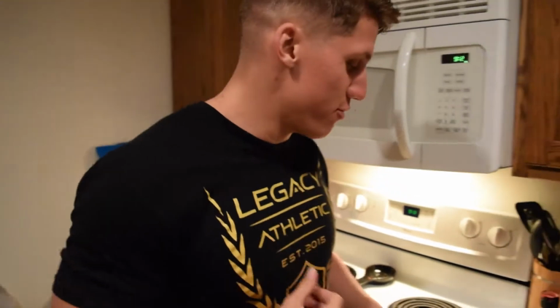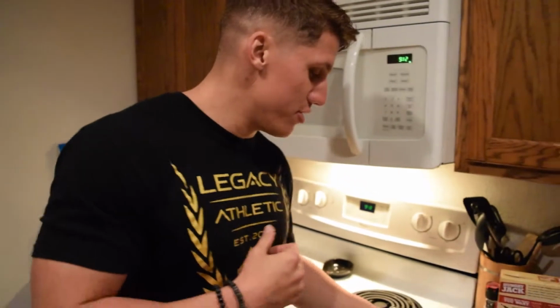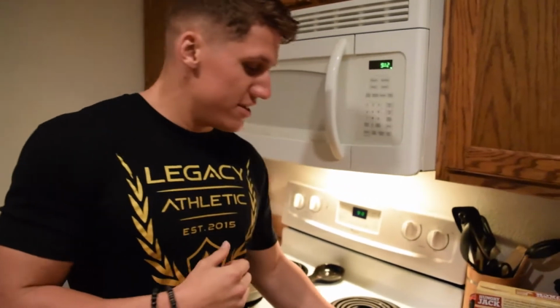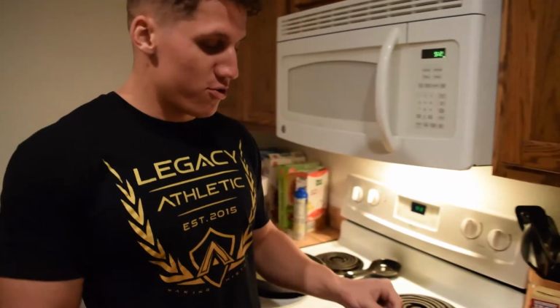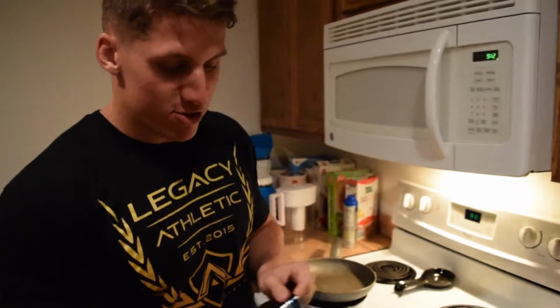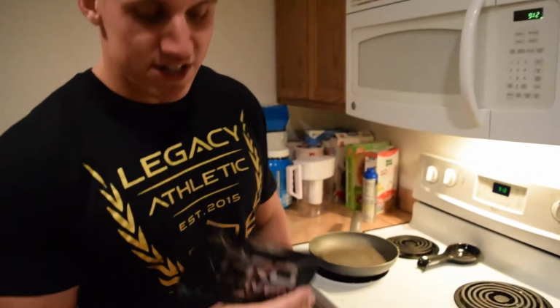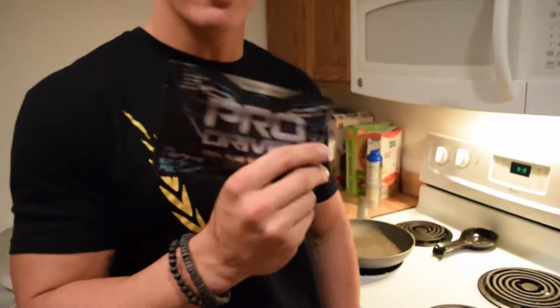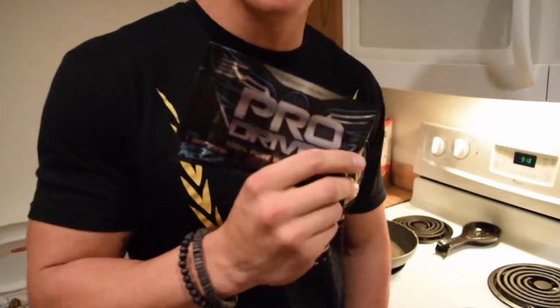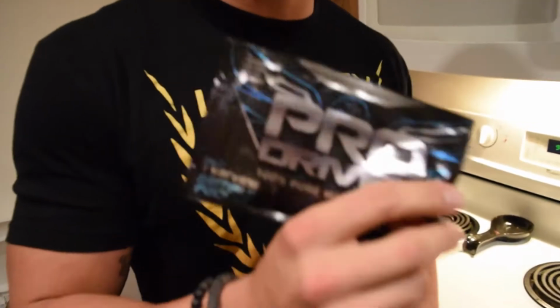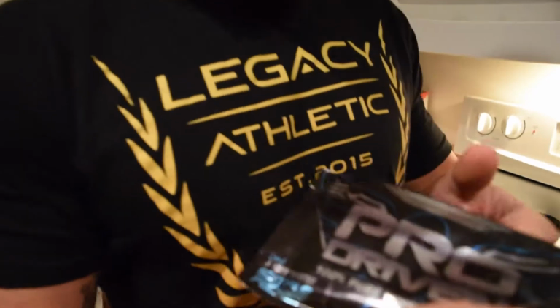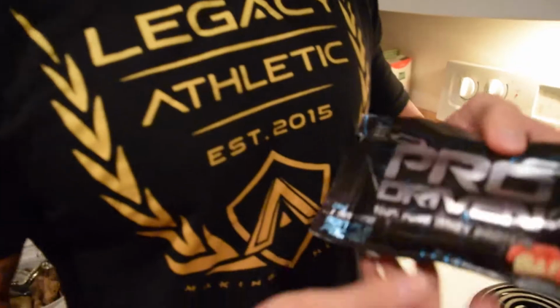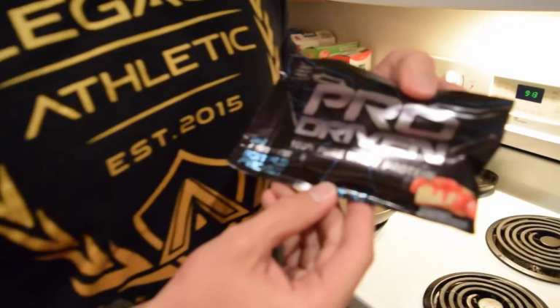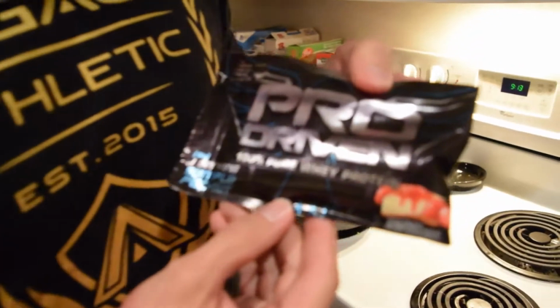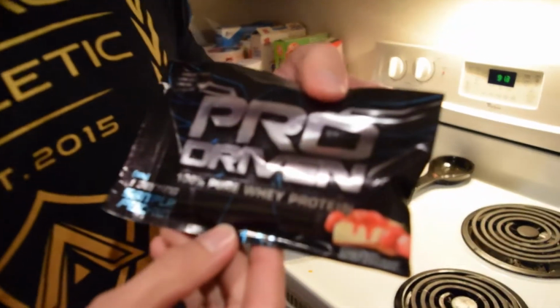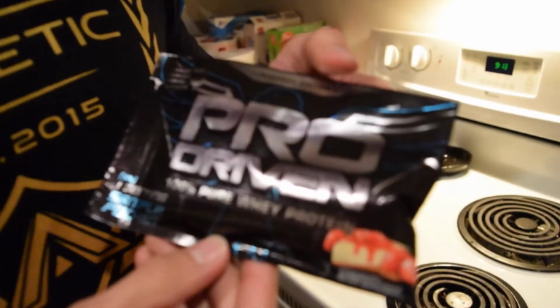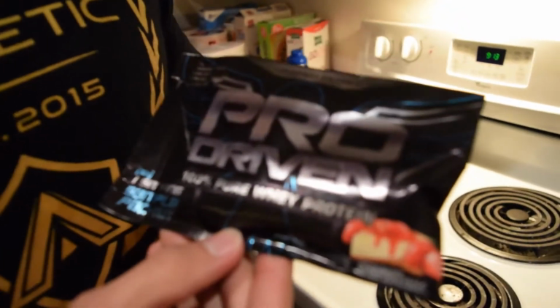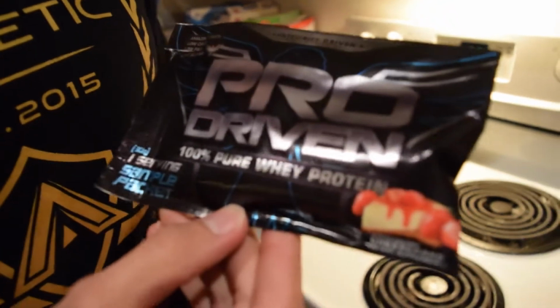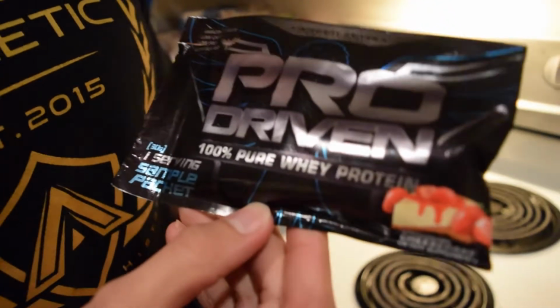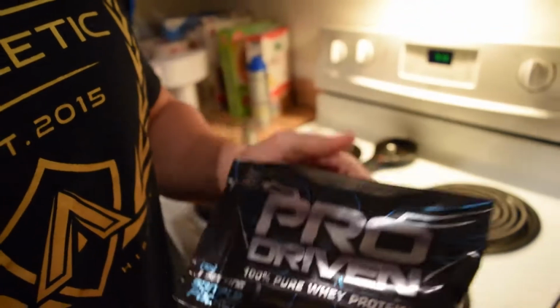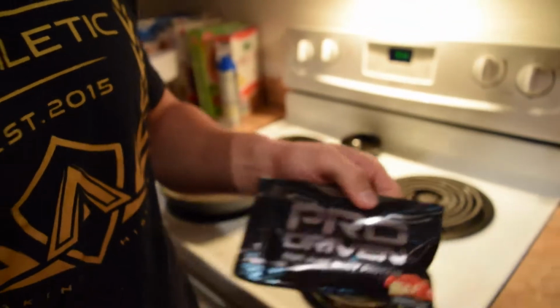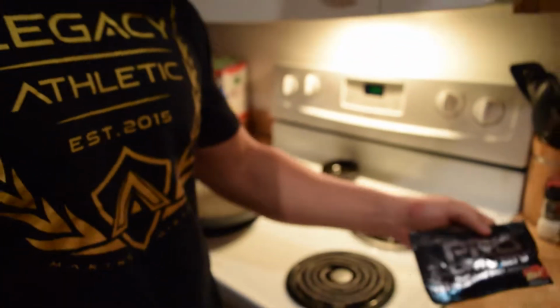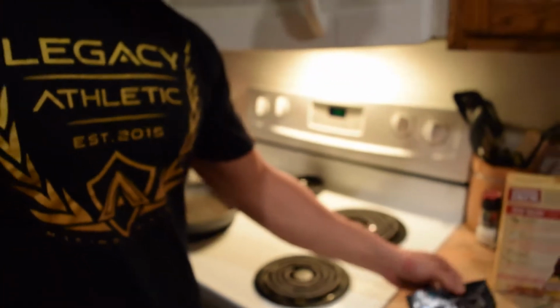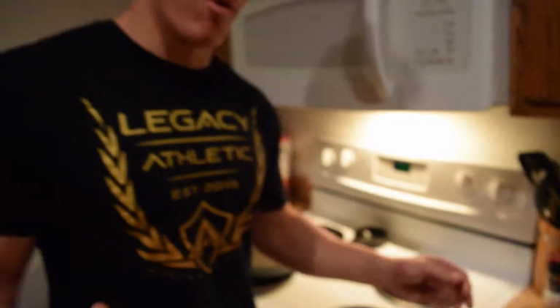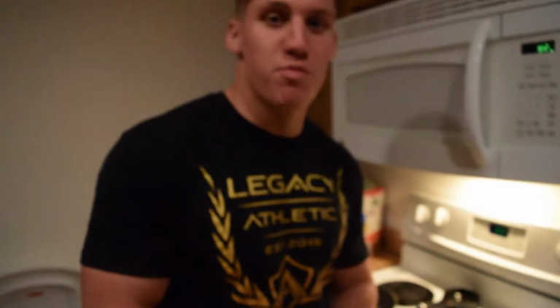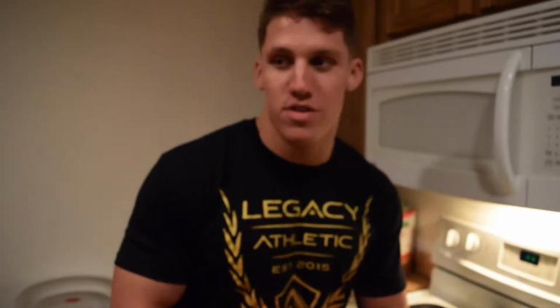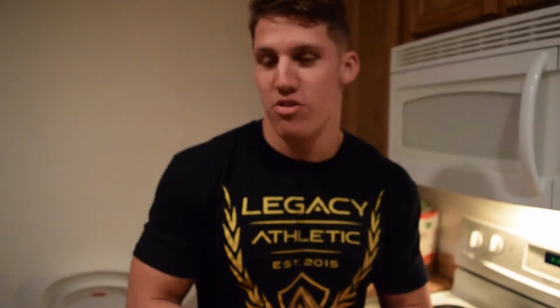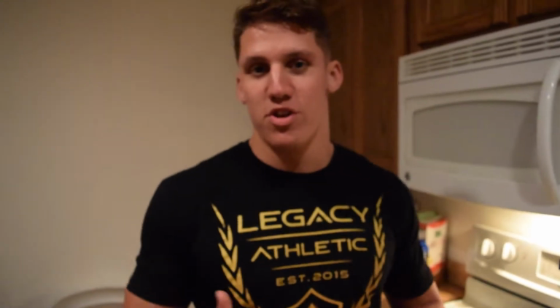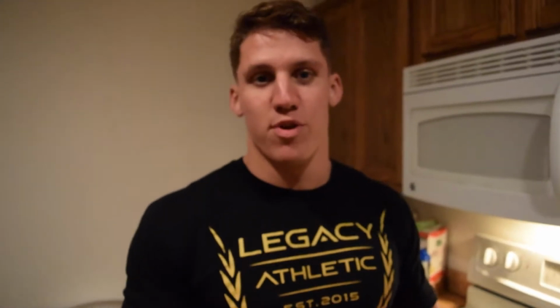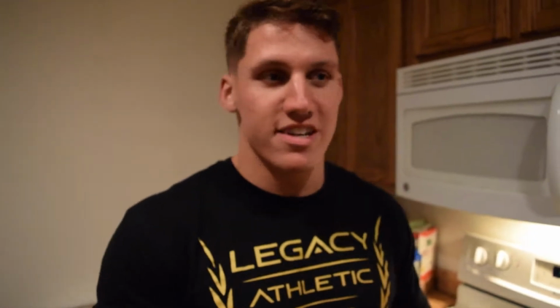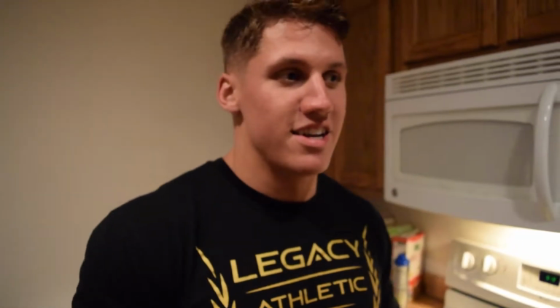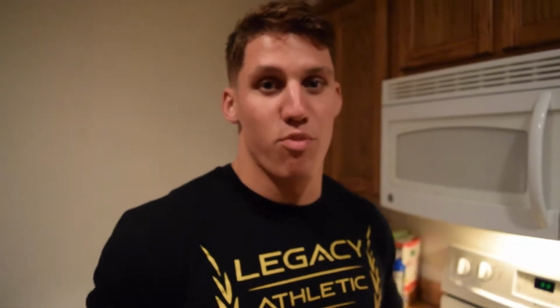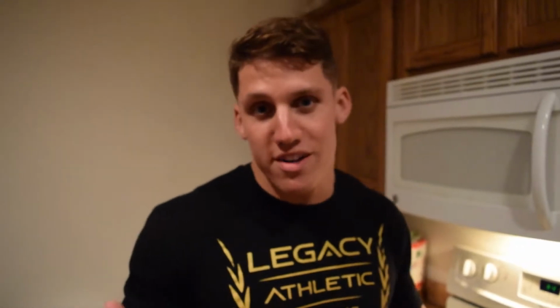Welcome to Cooking 101 with Chef Steven. So Integrity sent me some stuff — this is their protein. It's a strawberry cheesecake flavor. It's 100% pure whey protein.